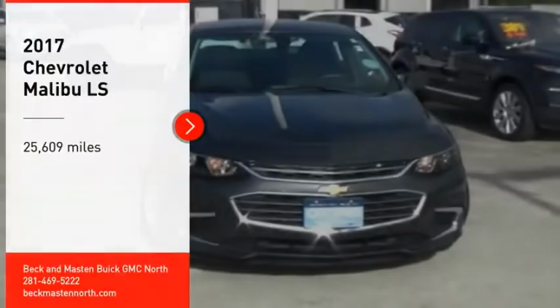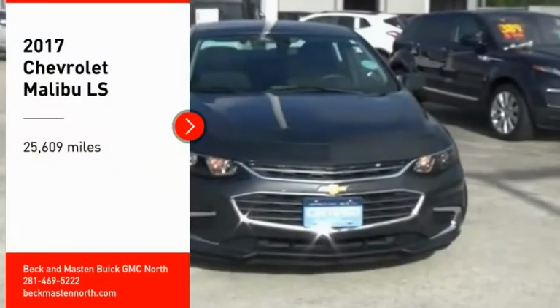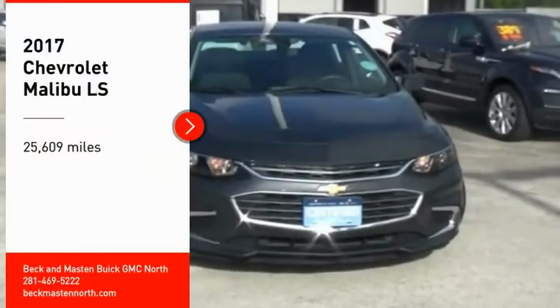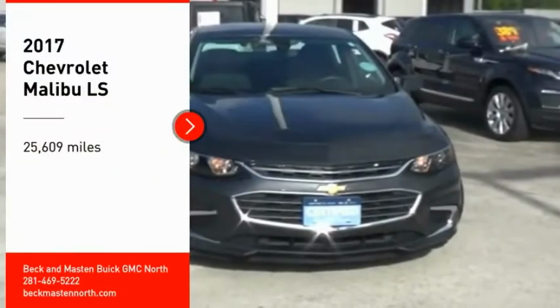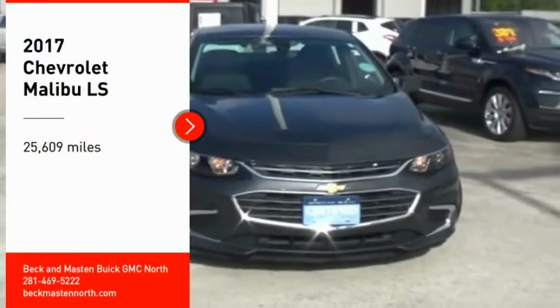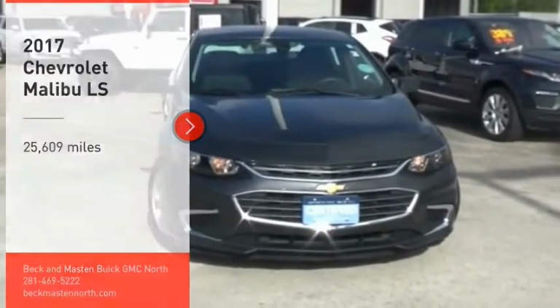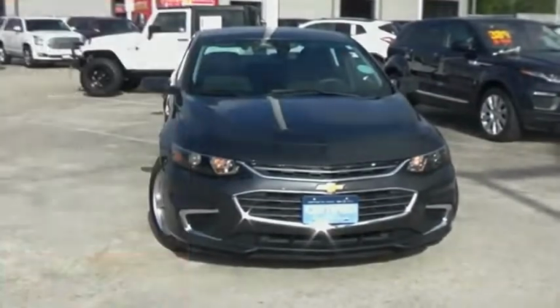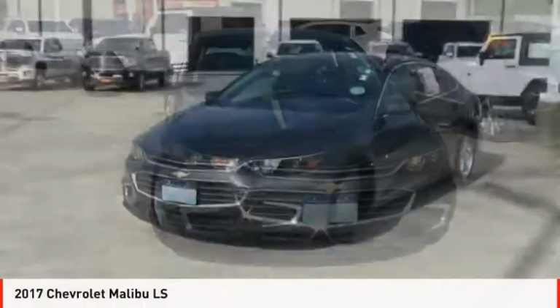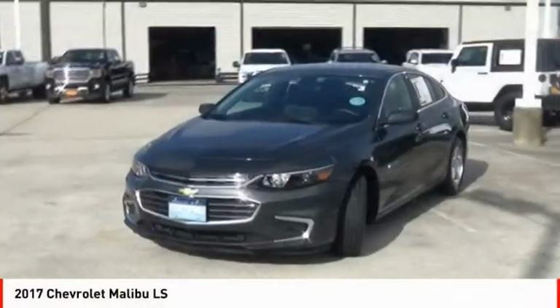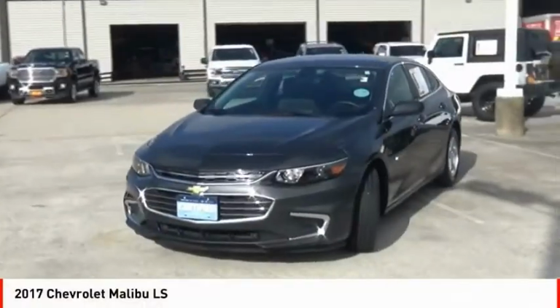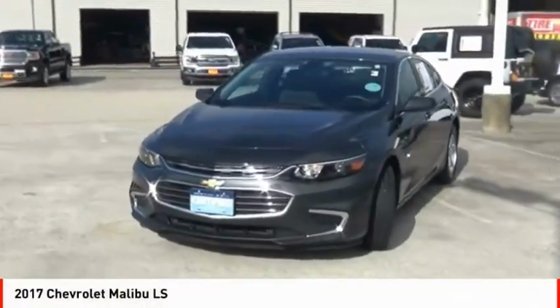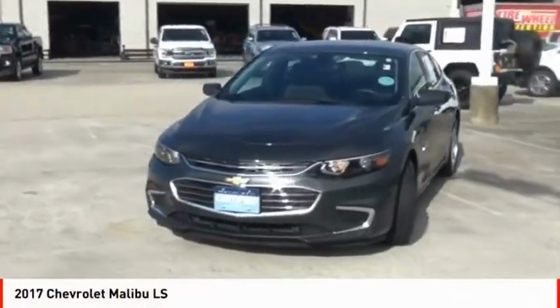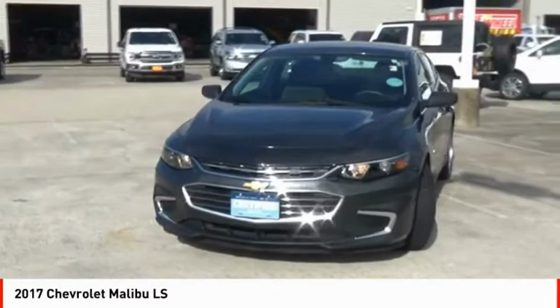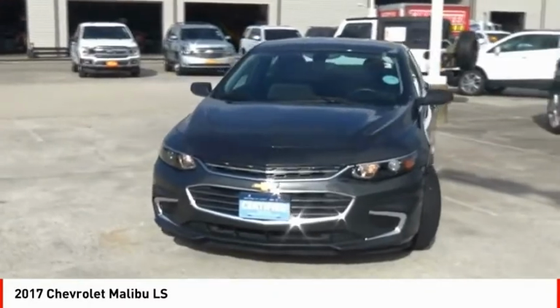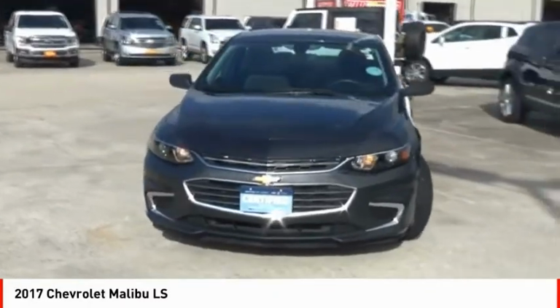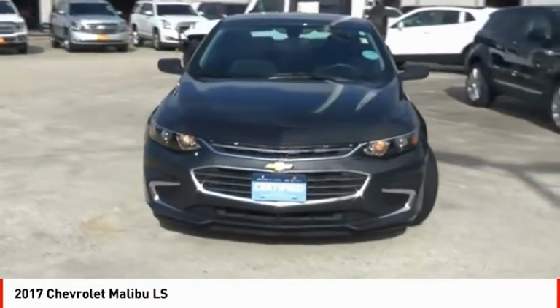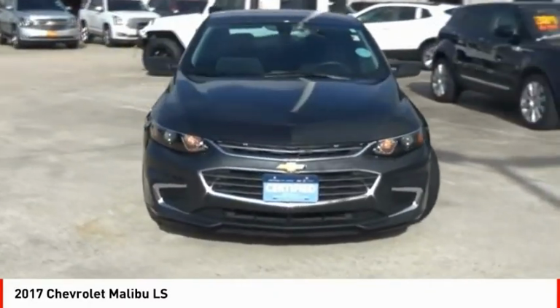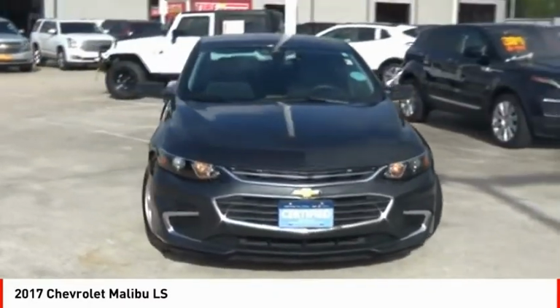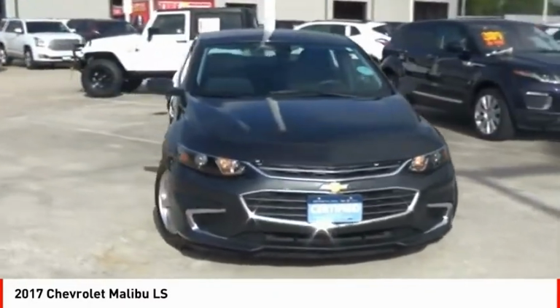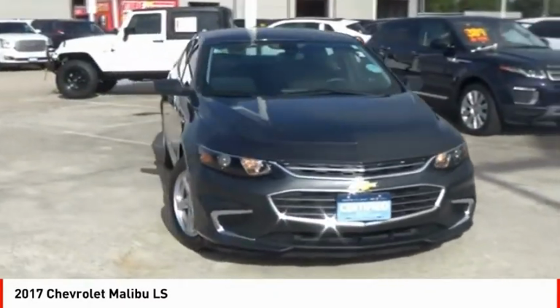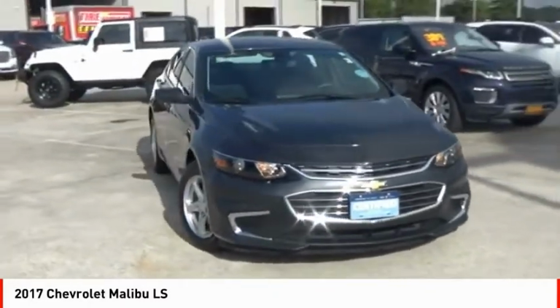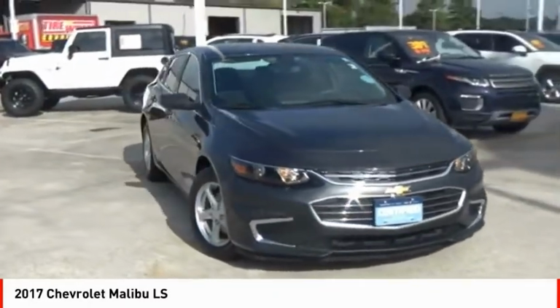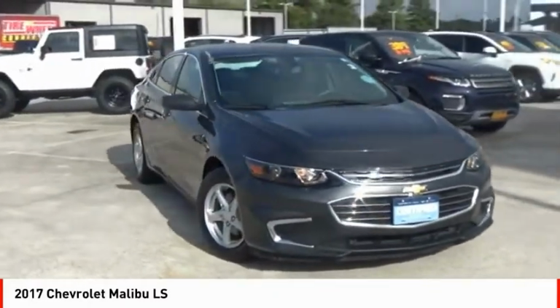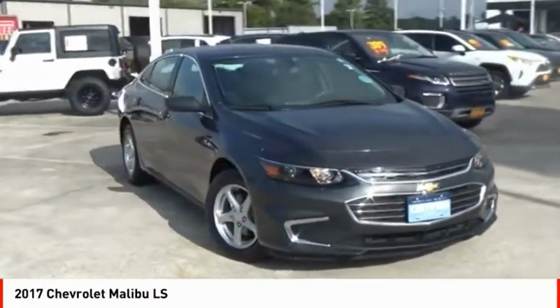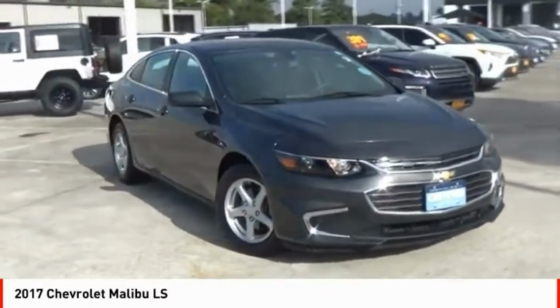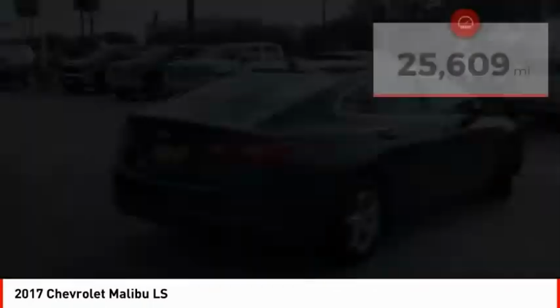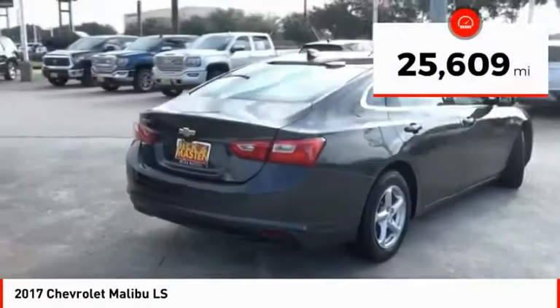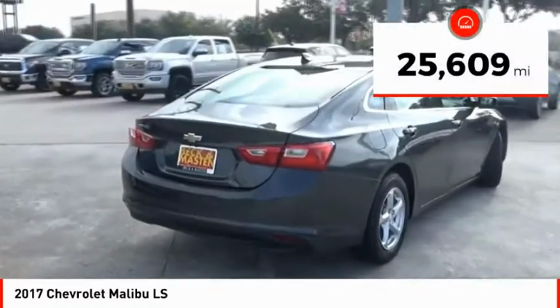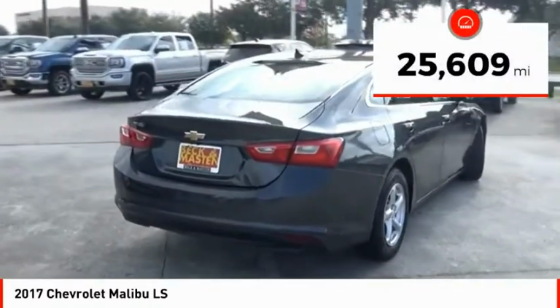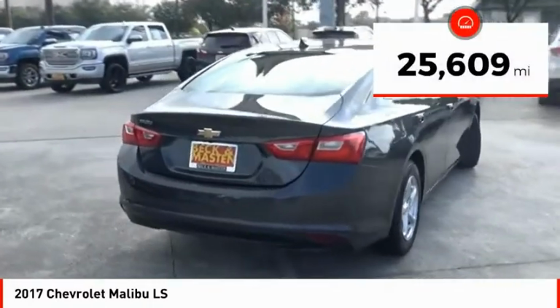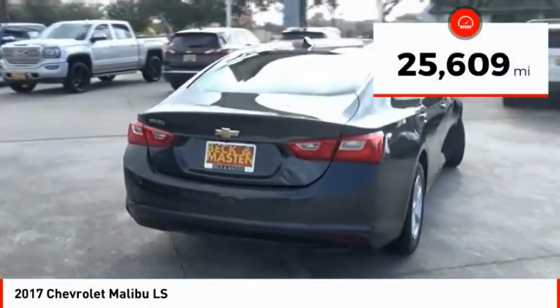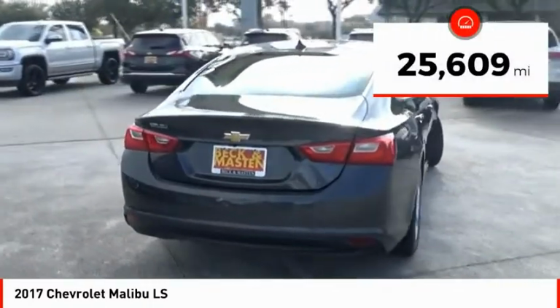Stop by and take a look at the 2017 Malibu. A combination of performance and fuel economy, the Malibu is a great commuting car. This vehicle has less than 30,000 miles.